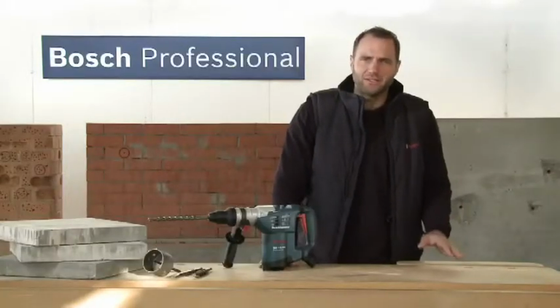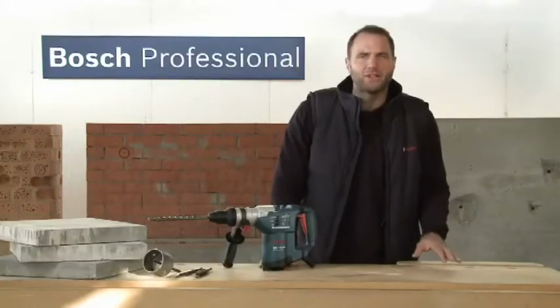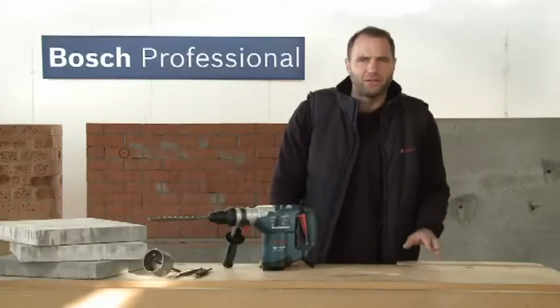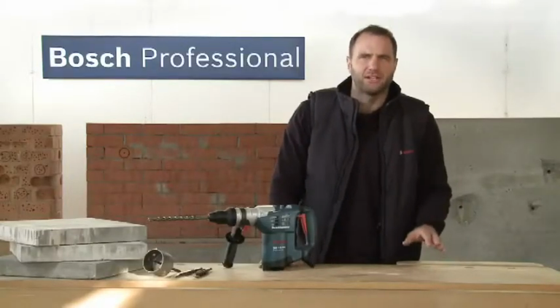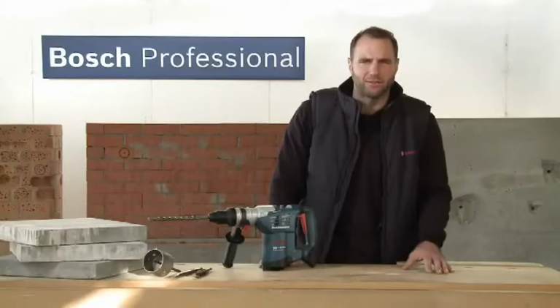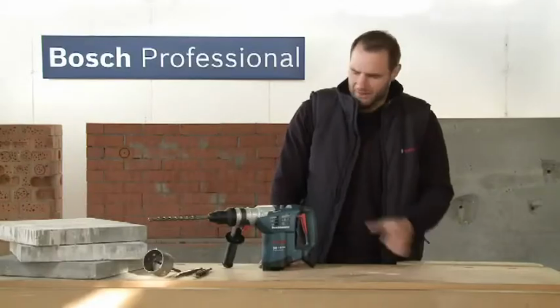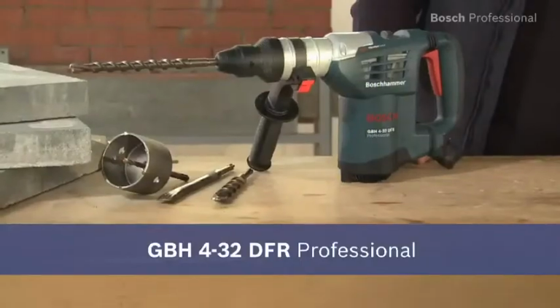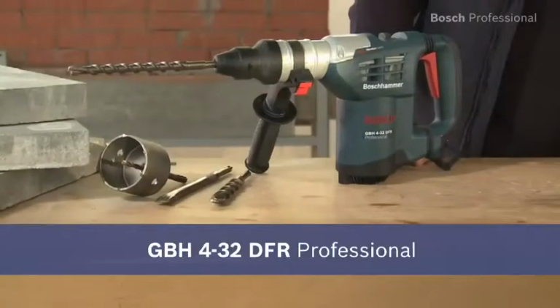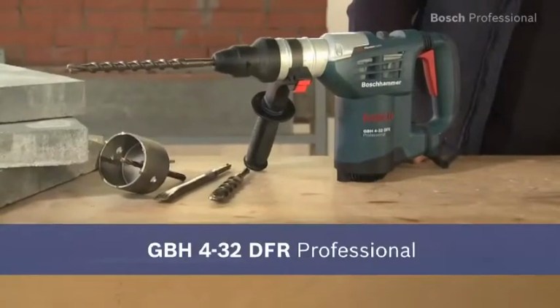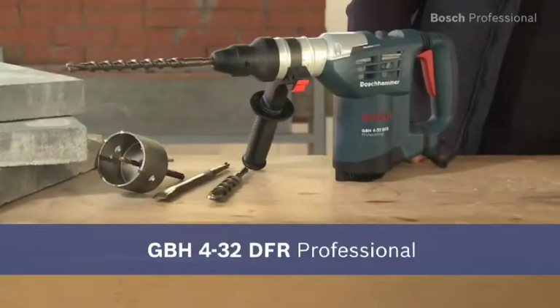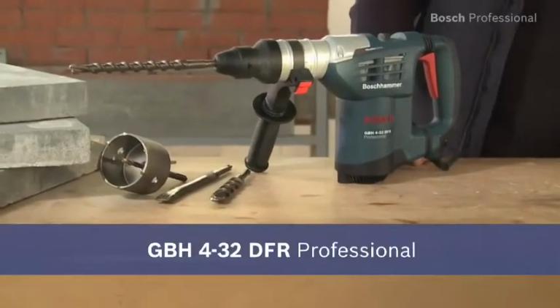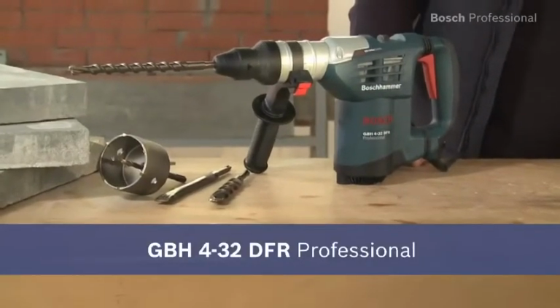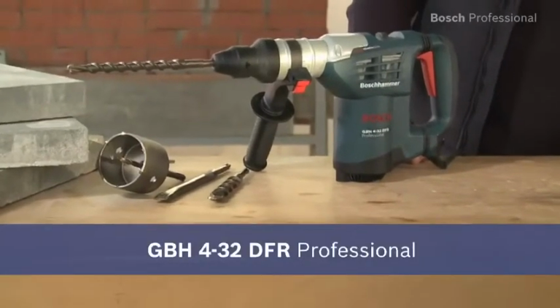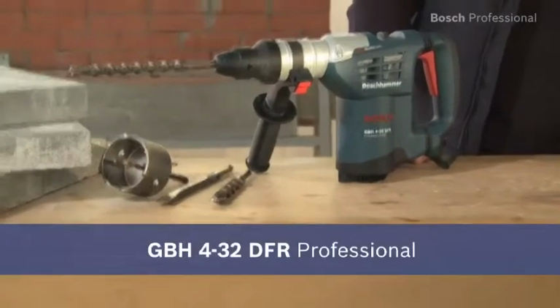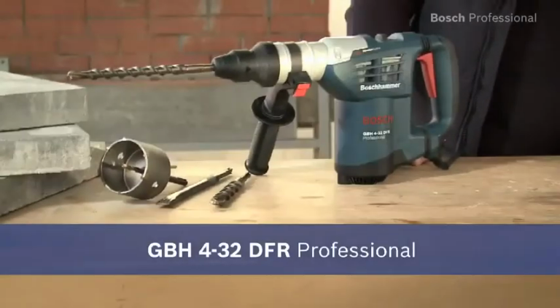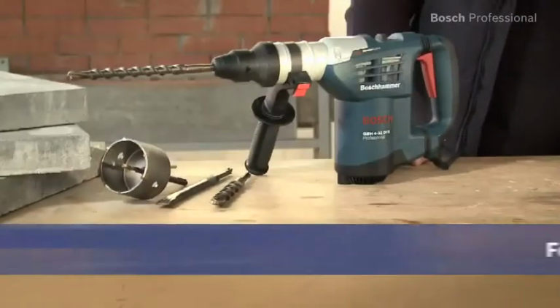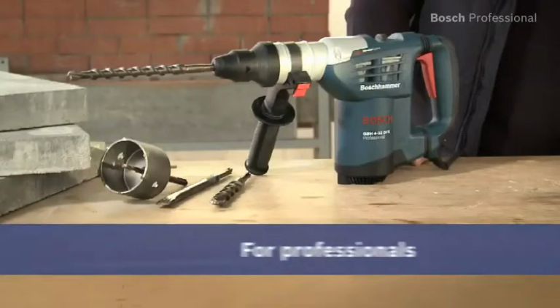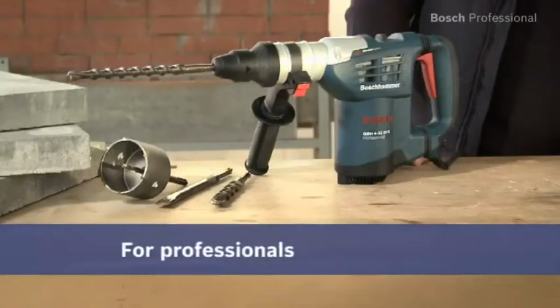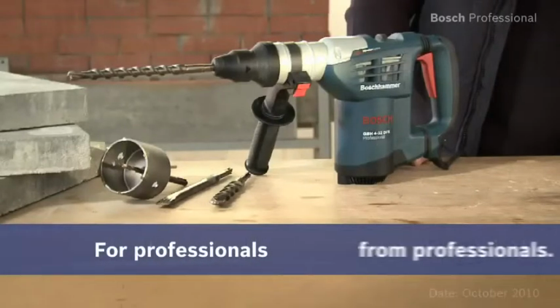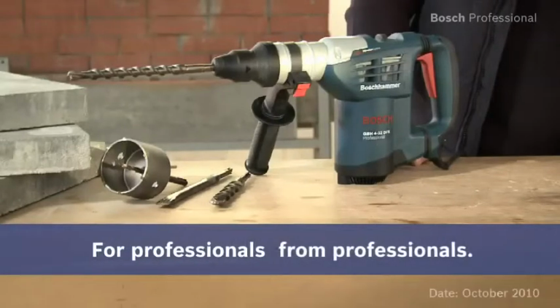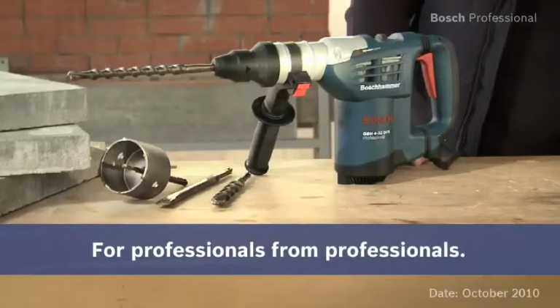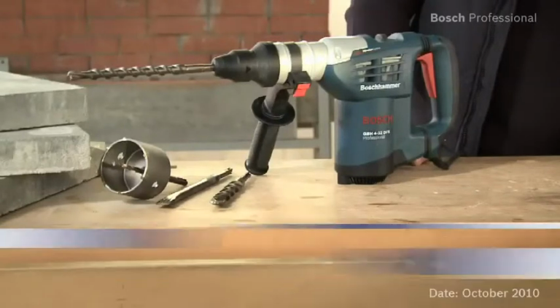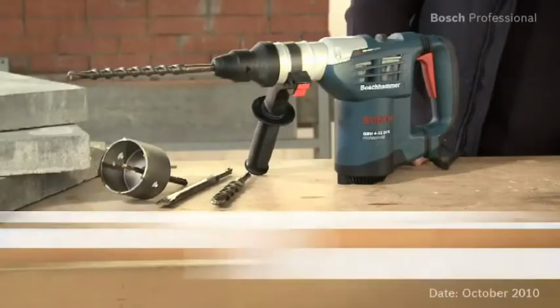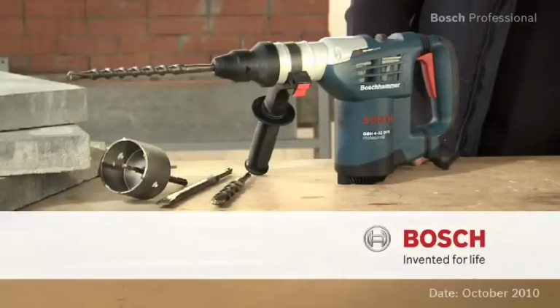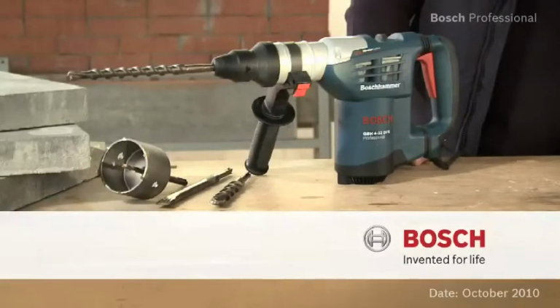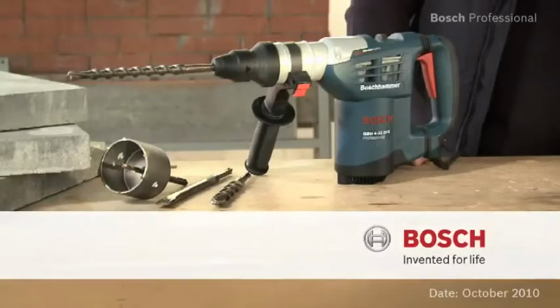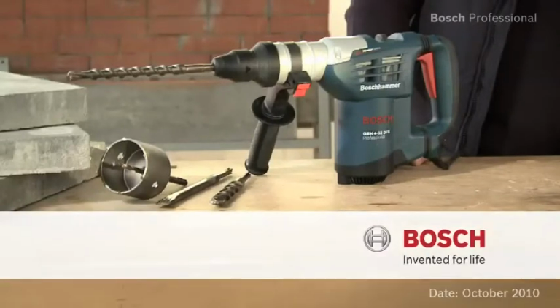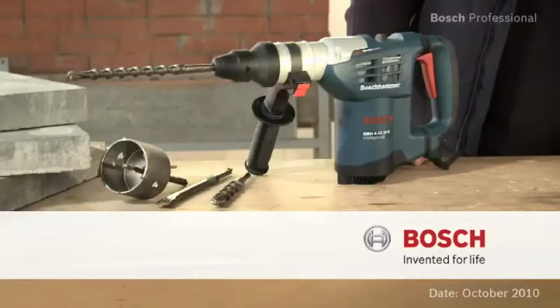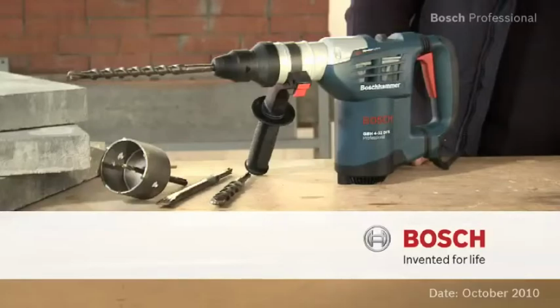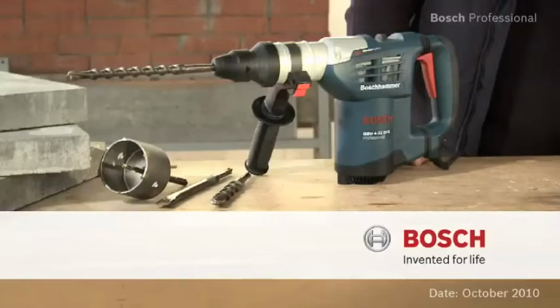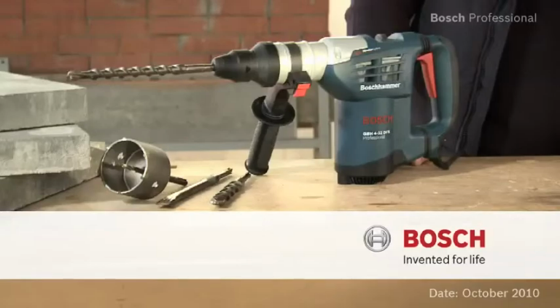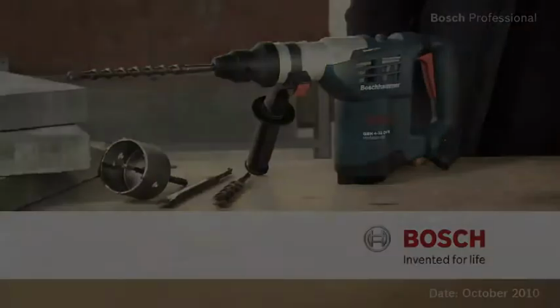Experience for yourself the fastest Multihammer in the 4kg class — the GBH432DFR Professional.